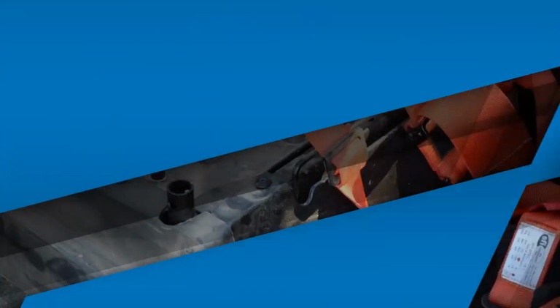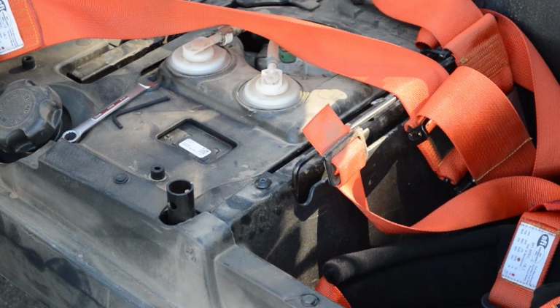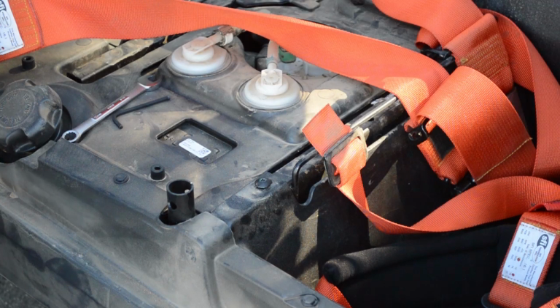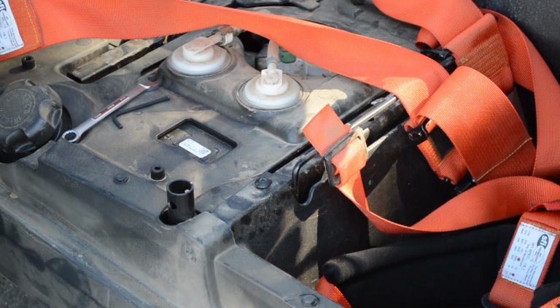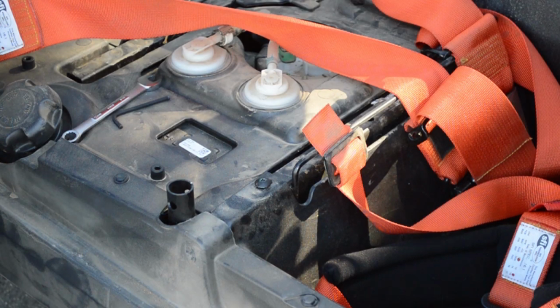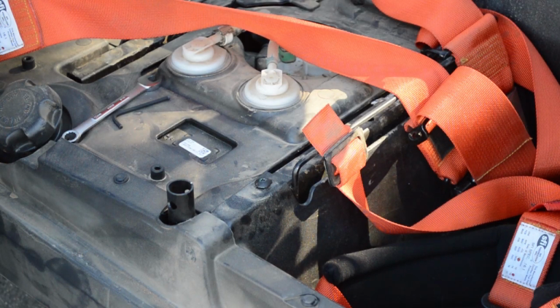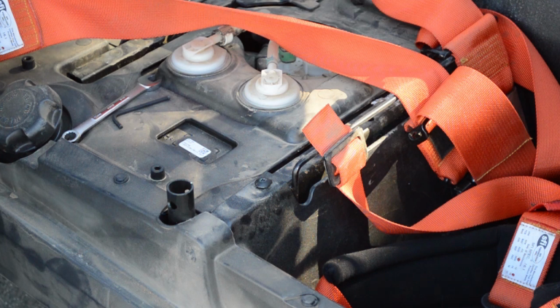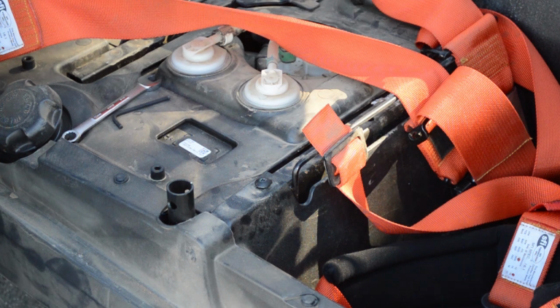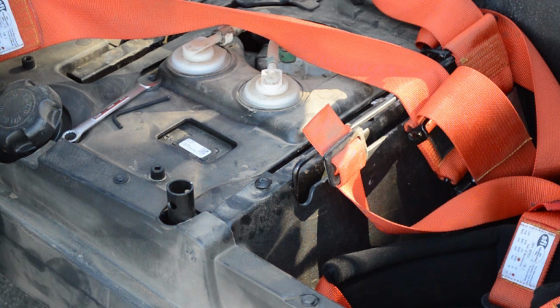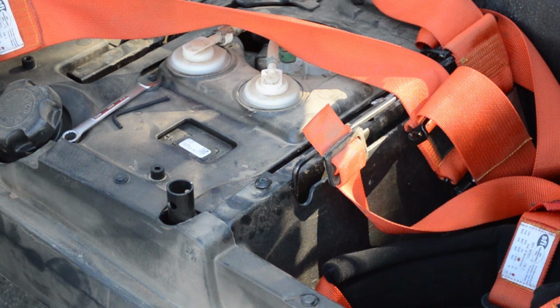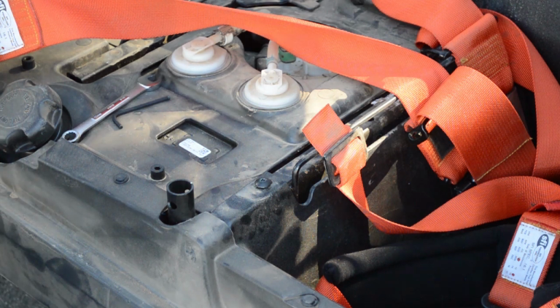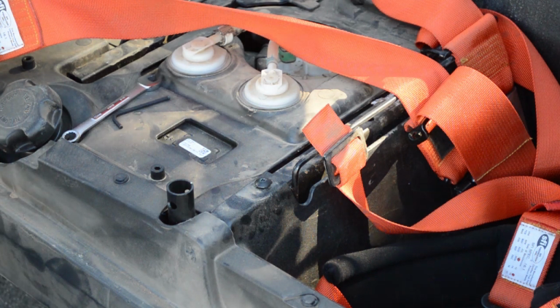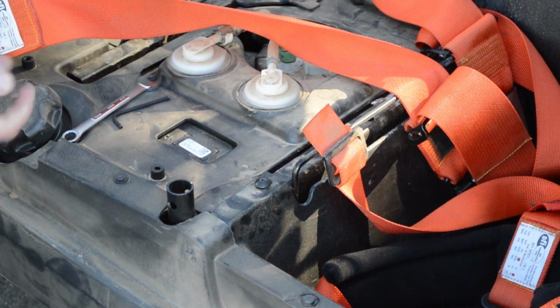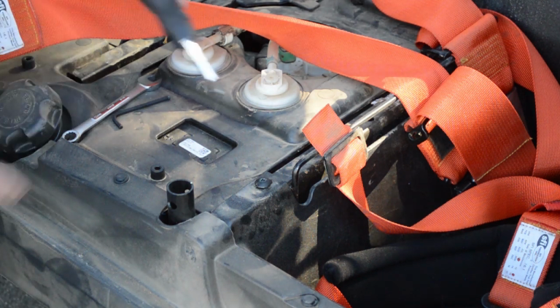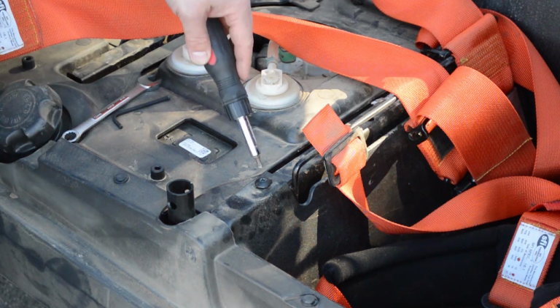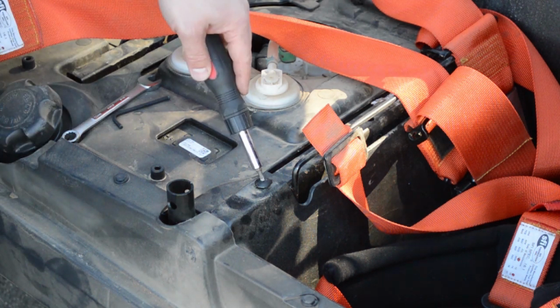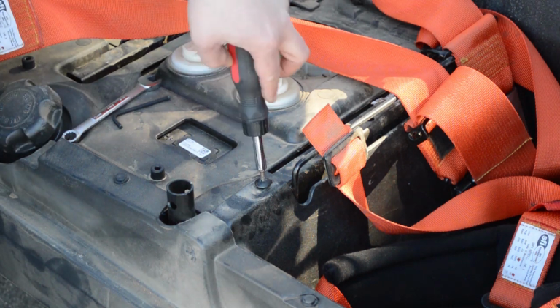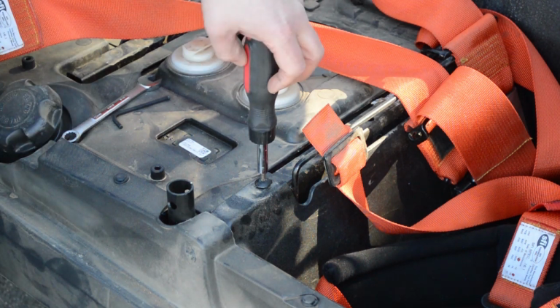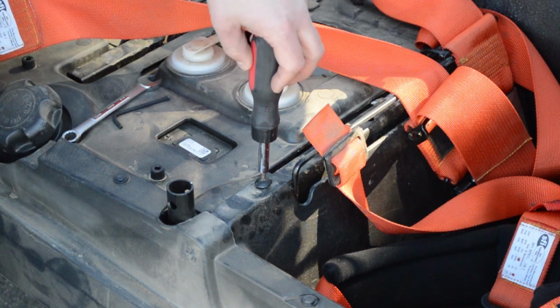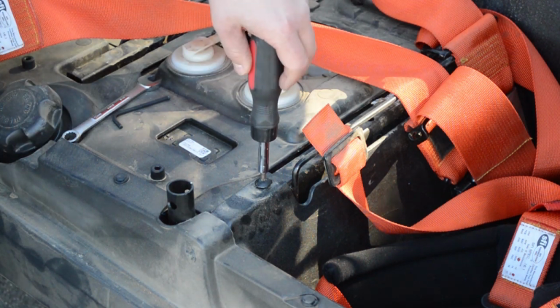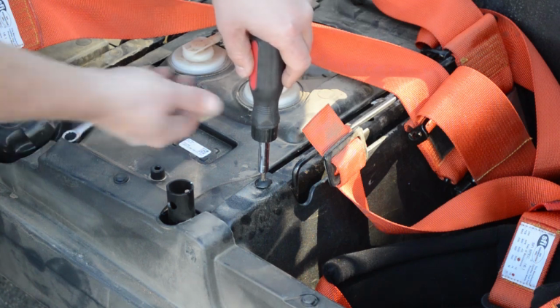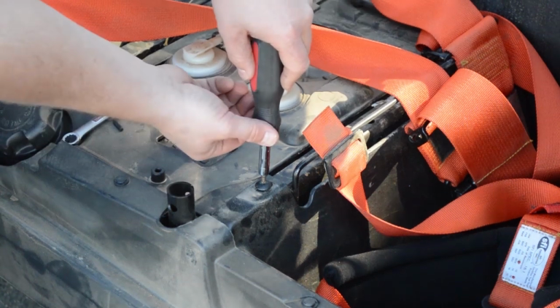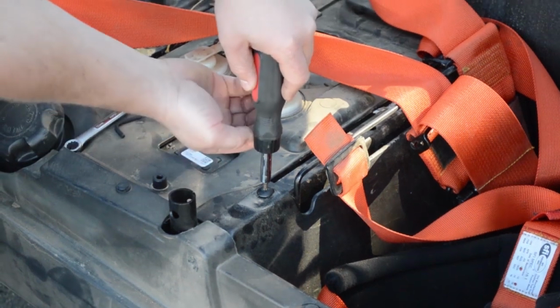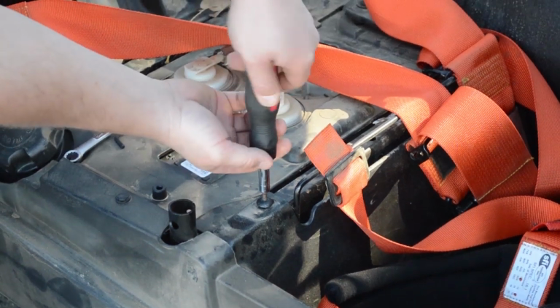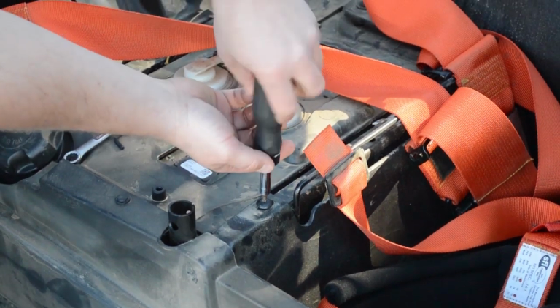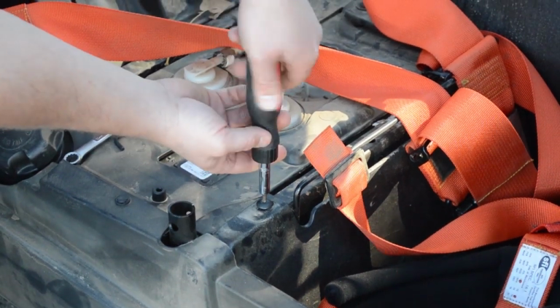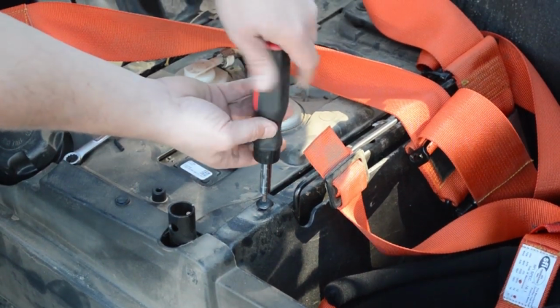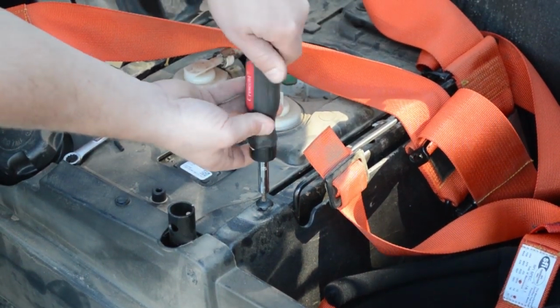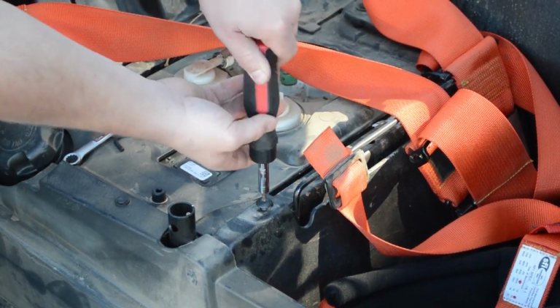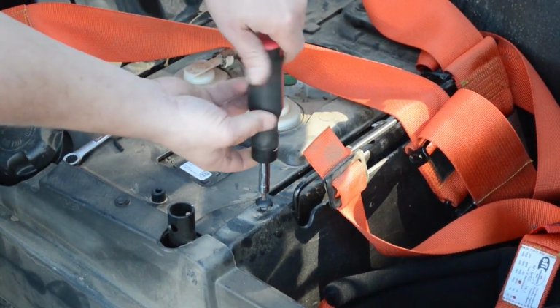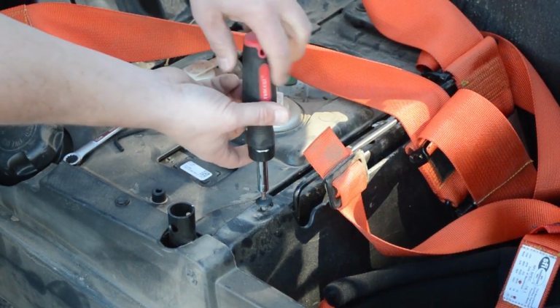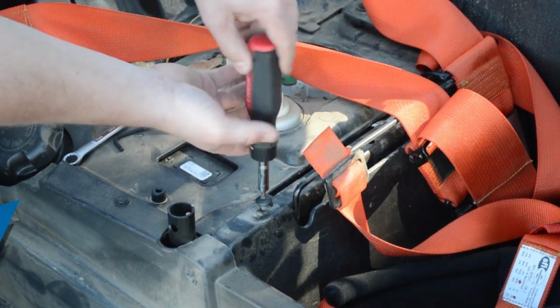Before moving to the next step and bringing your door over to your vehicle, there is one bolt that is underneath your seat. You're going to want to go ahead and remove that before you bring over the door.